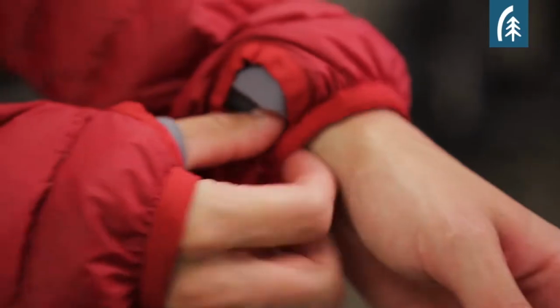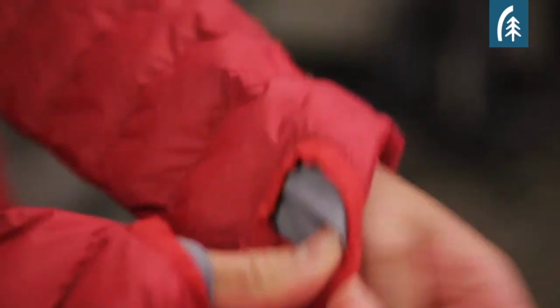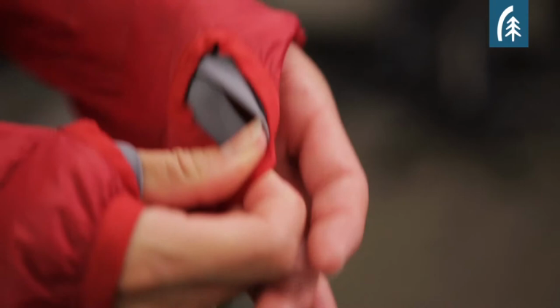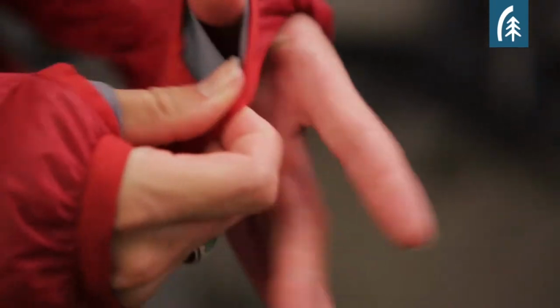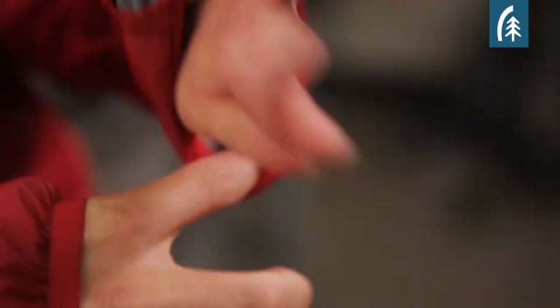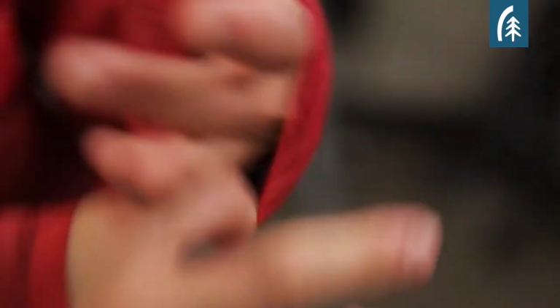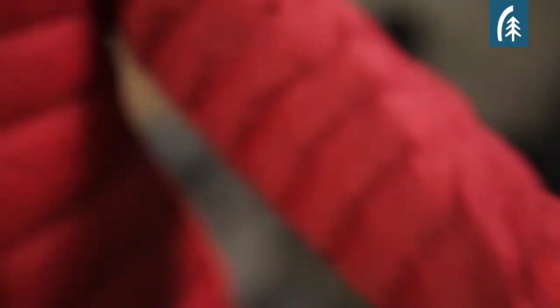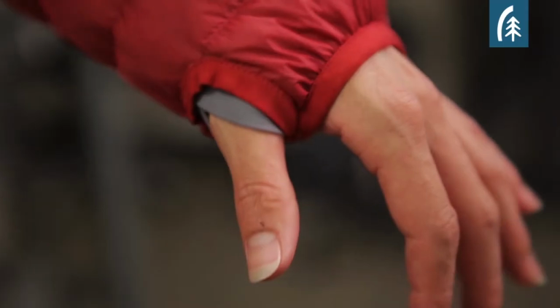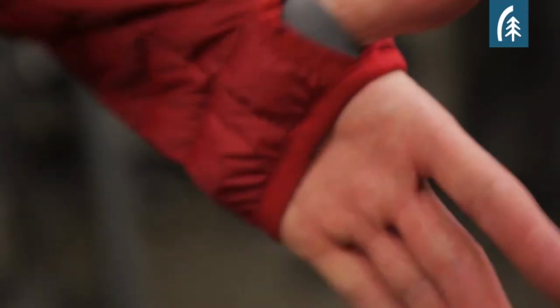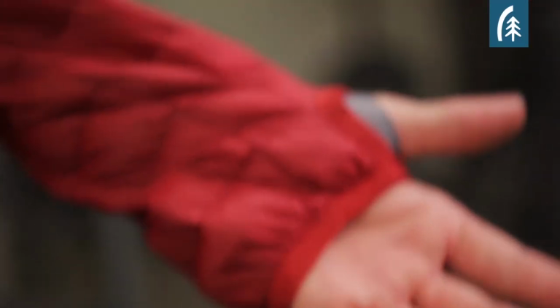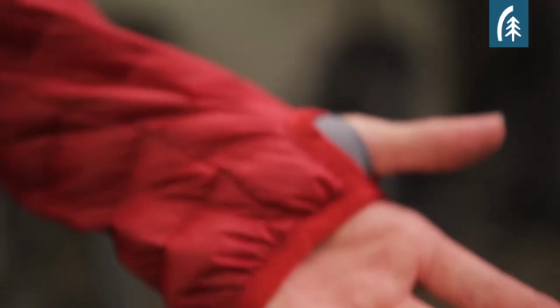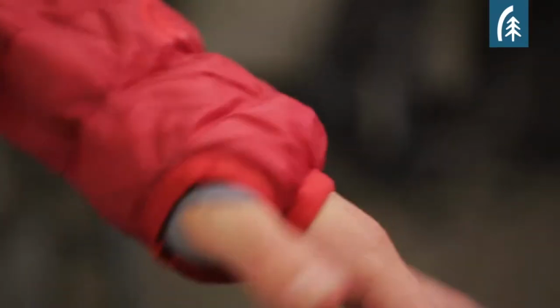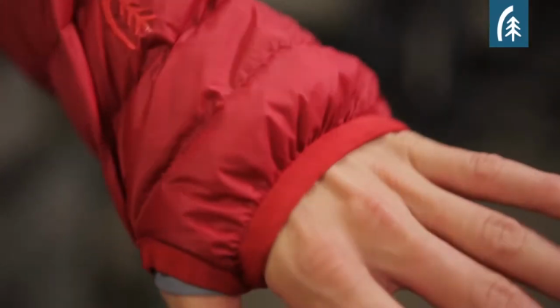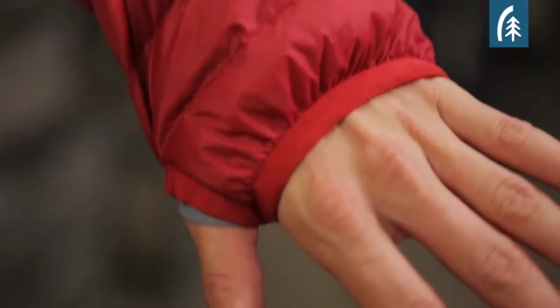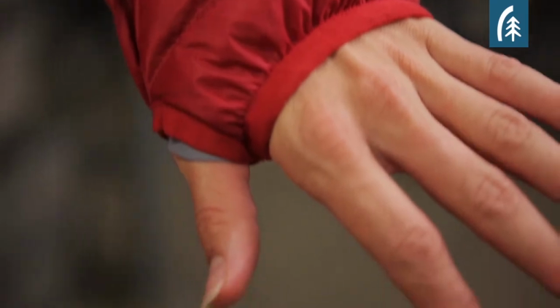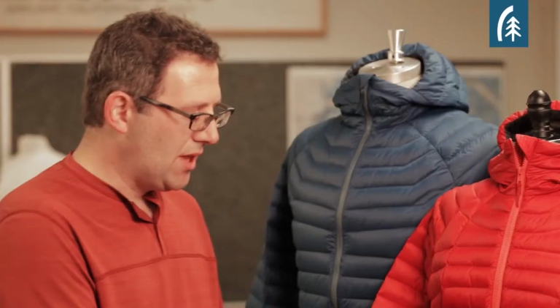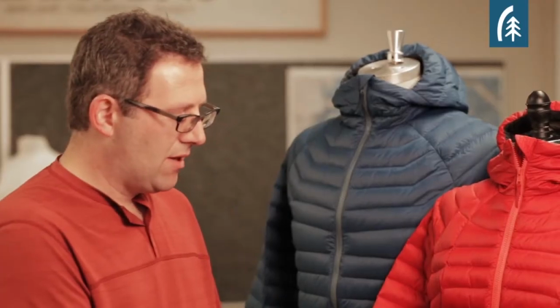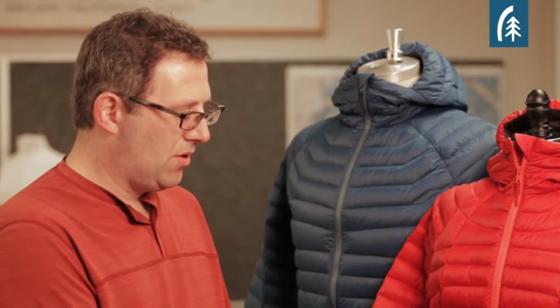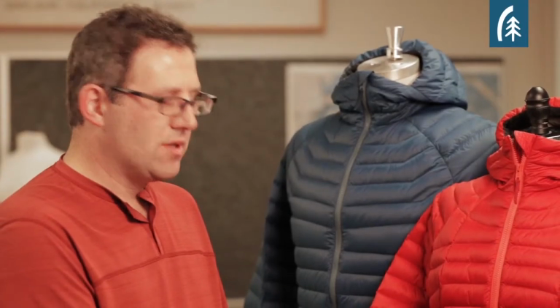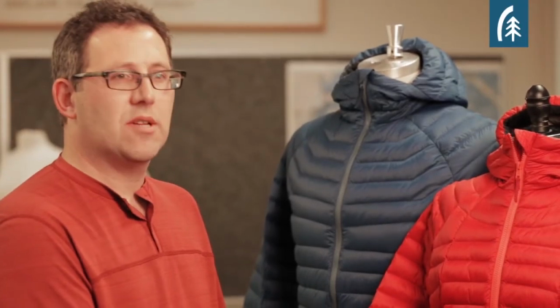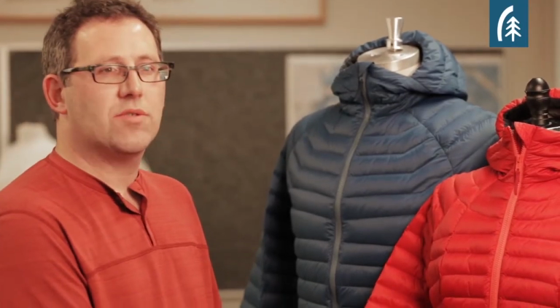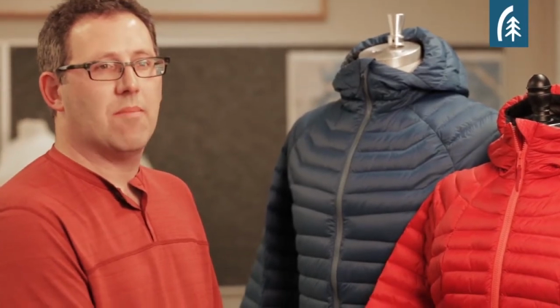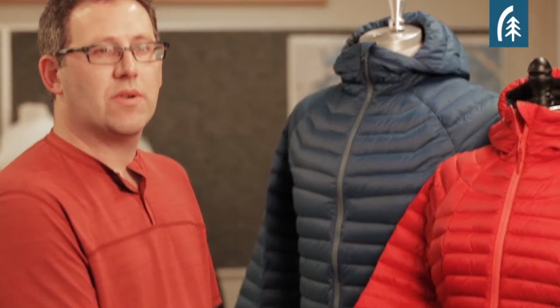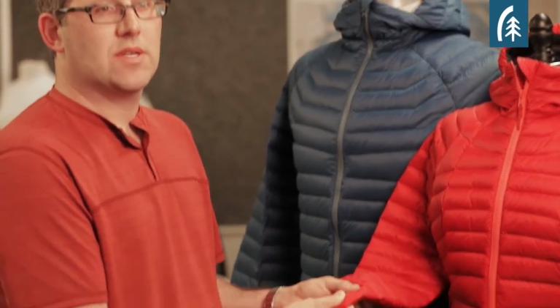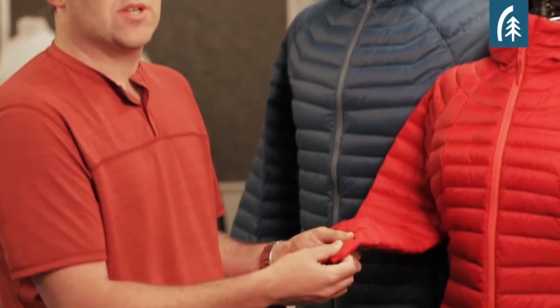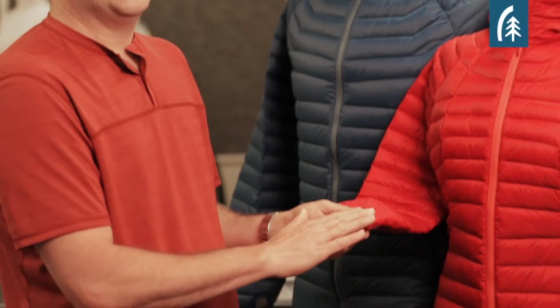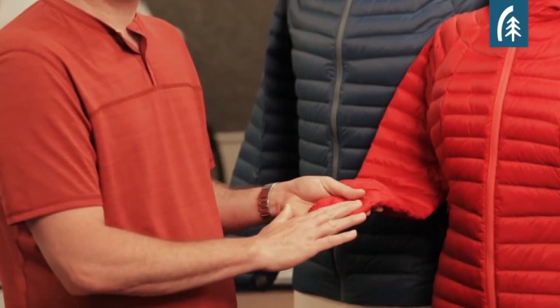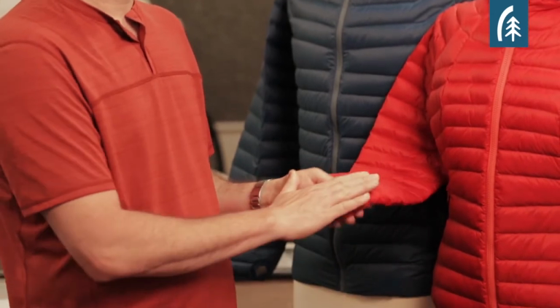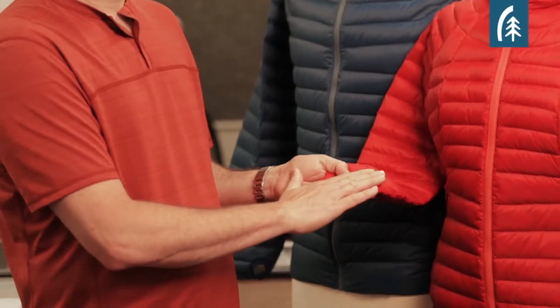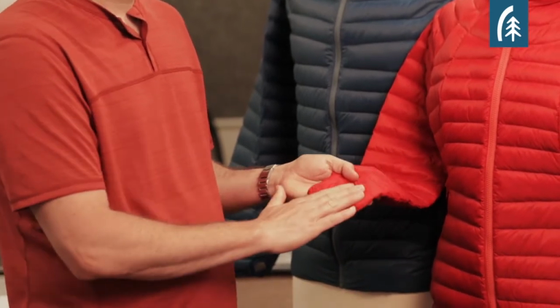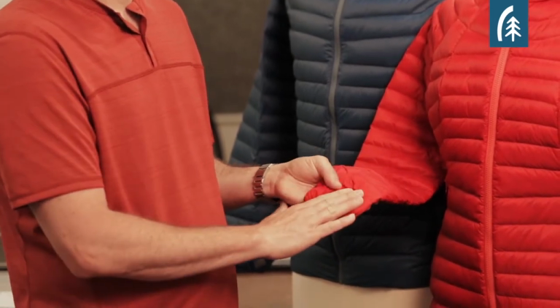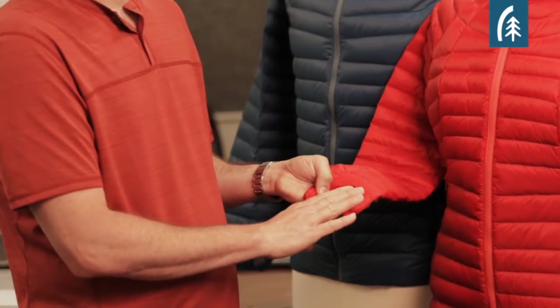The cuffs feature a thumb hole which allows you to stick your thumb through and pull the jacket down over your hand for a little extra warmth. But unlike many other thumb holes, ours are sealed by a stretch fabric so when you're not using the feature, it seals nicely and has a nice clean look at the cuff.